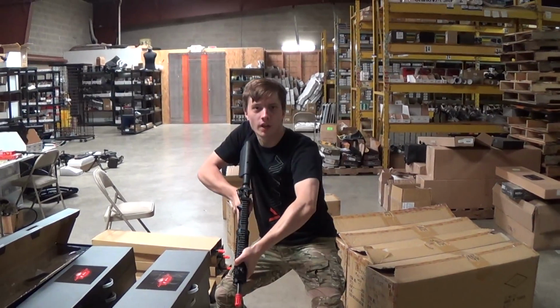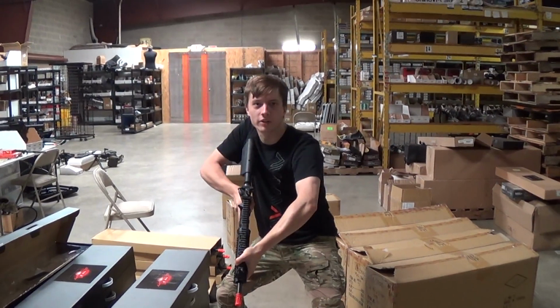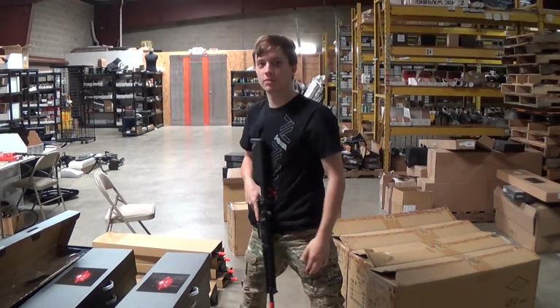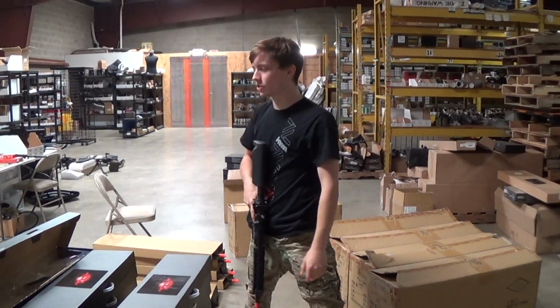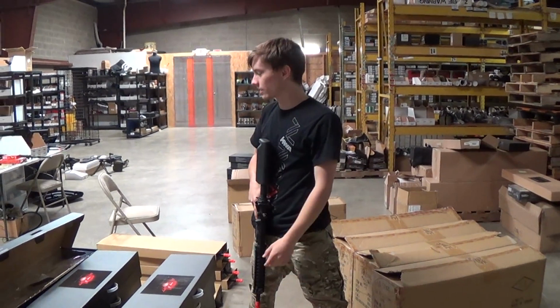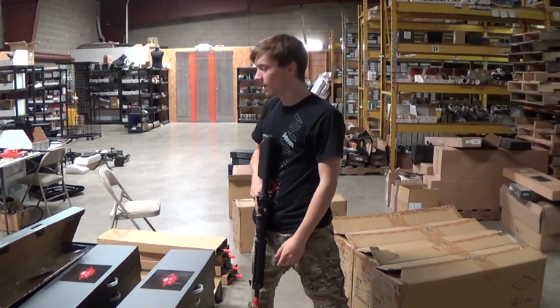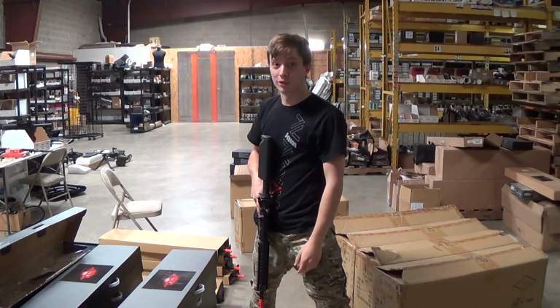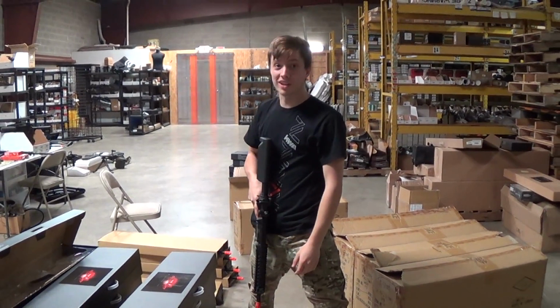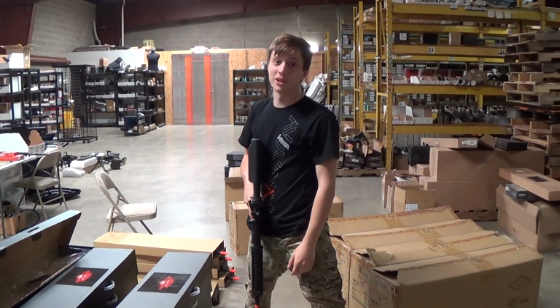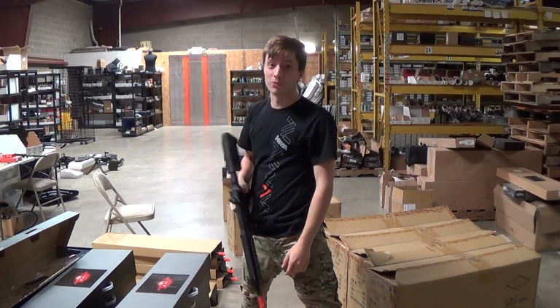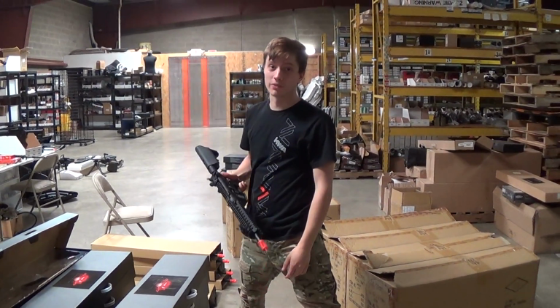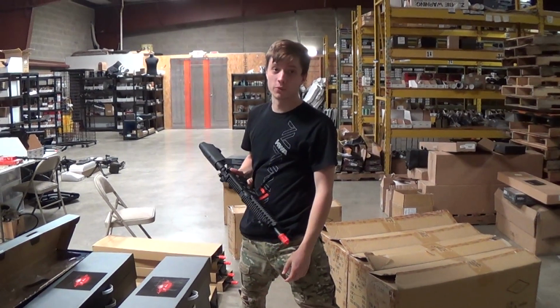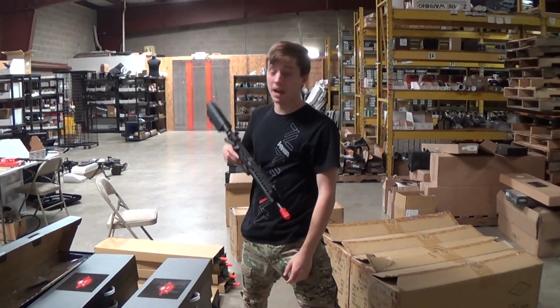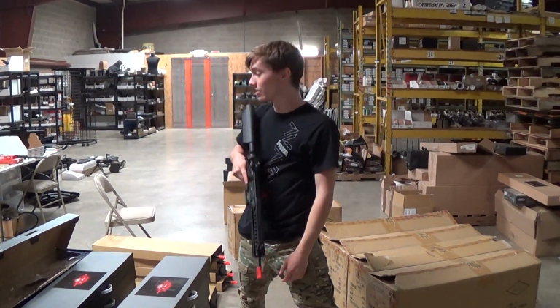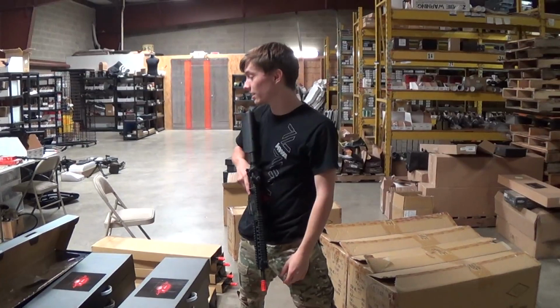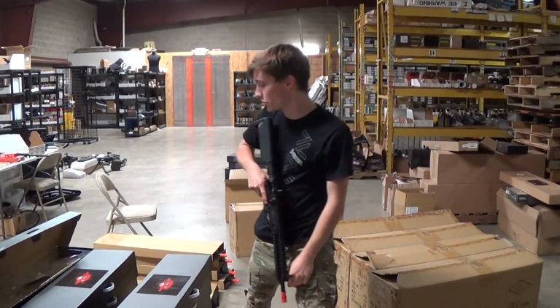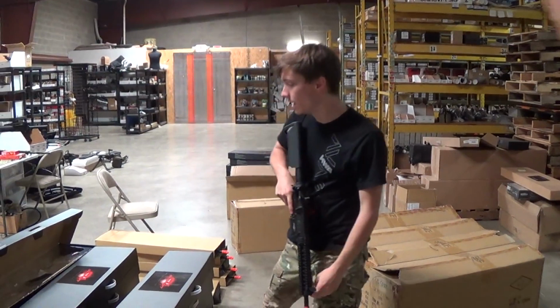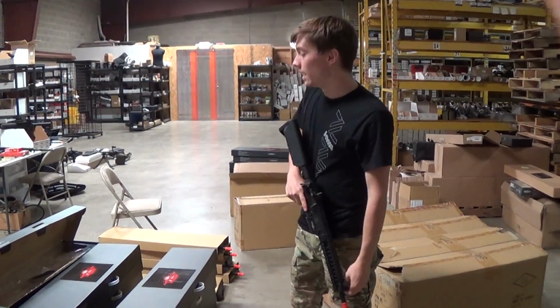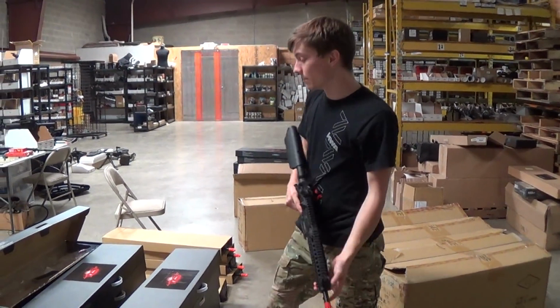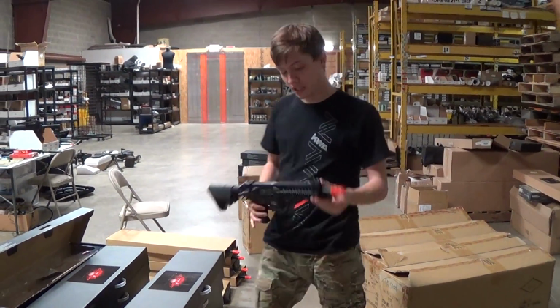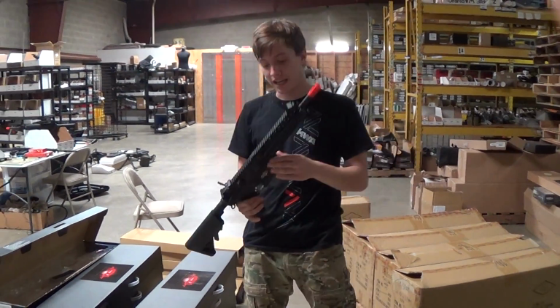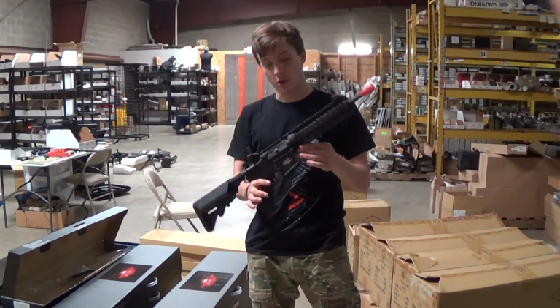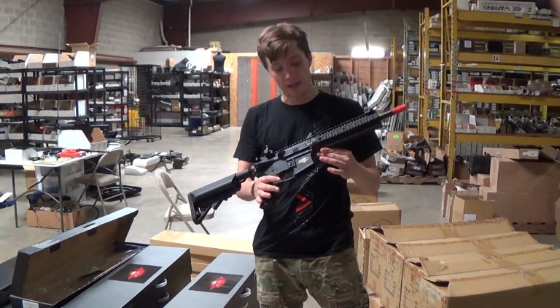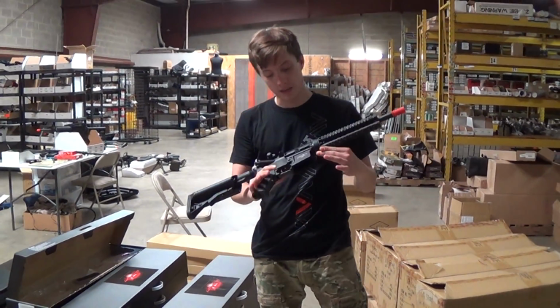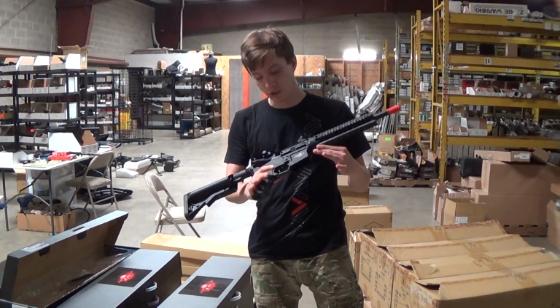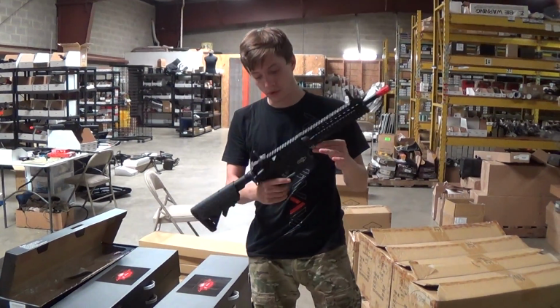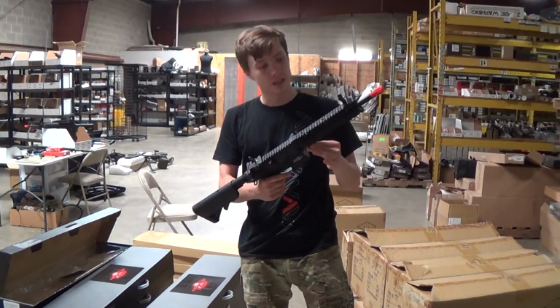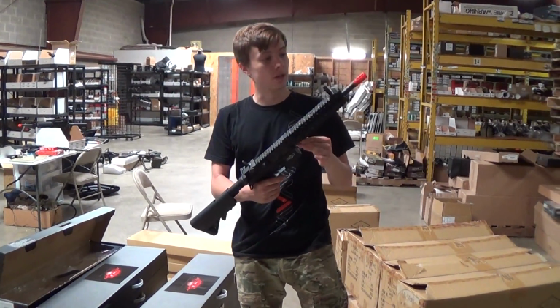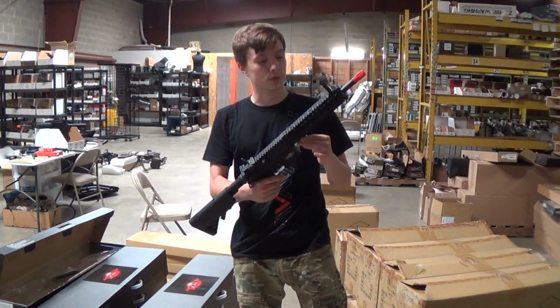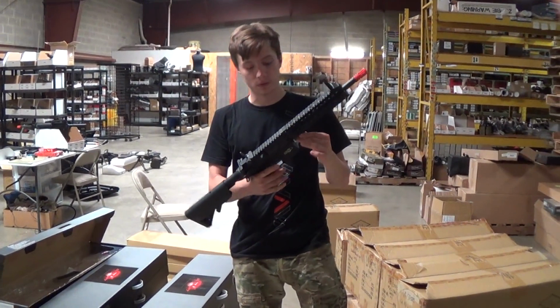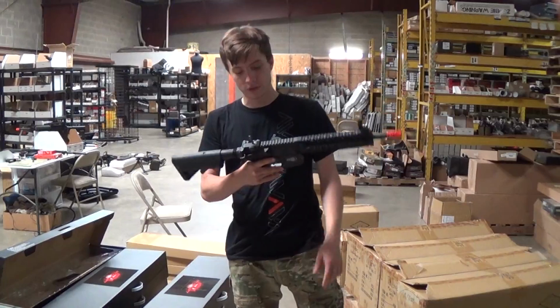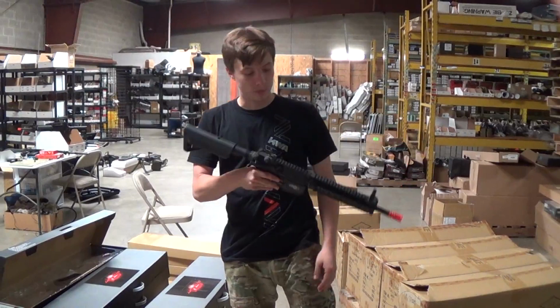Hey guys, Mason with GITactical. I'm a little excited because we got G4s and FMG4s back in stock here in Virginia. This is the 9-inch Omega FMG4 — it's very beautiful, good for CQB.